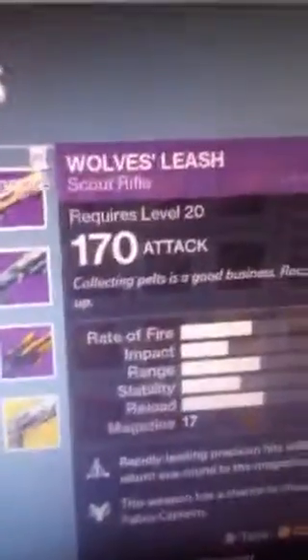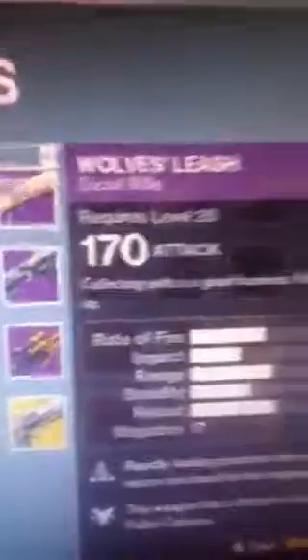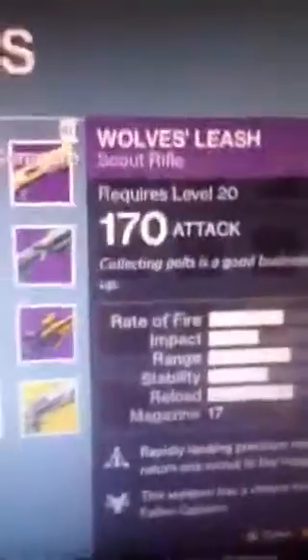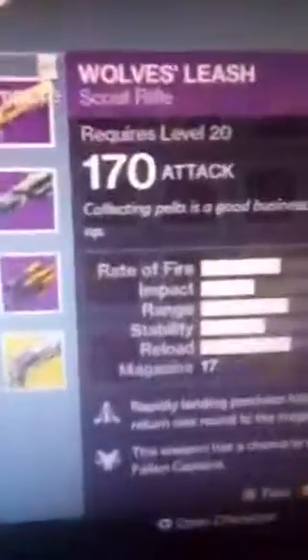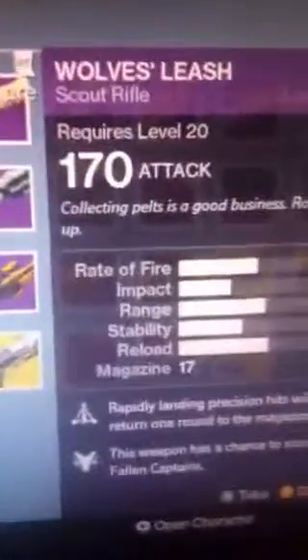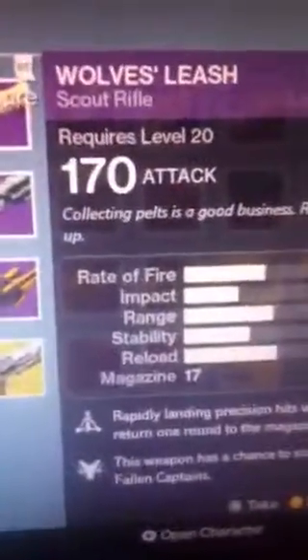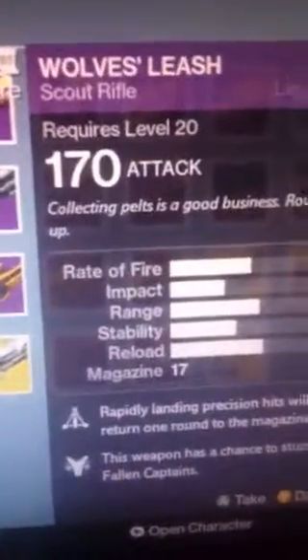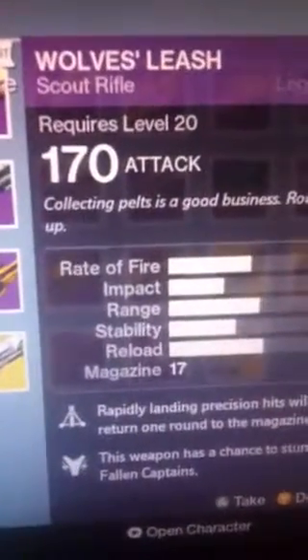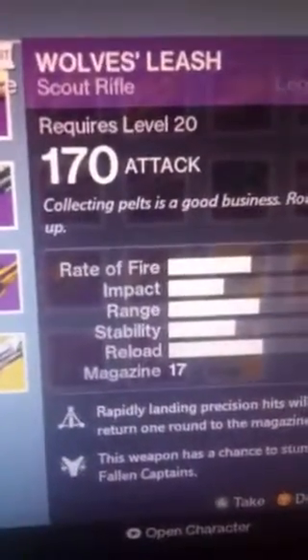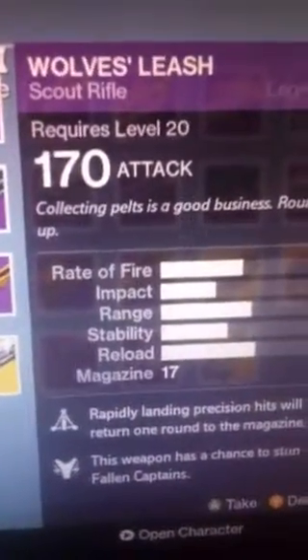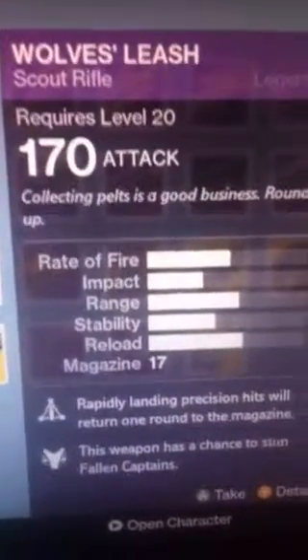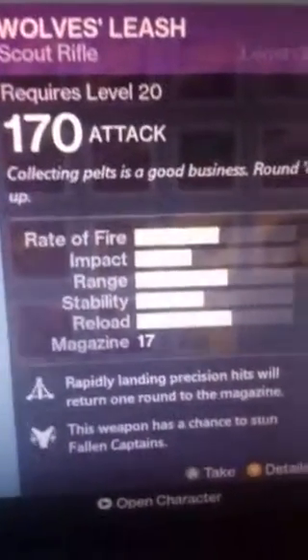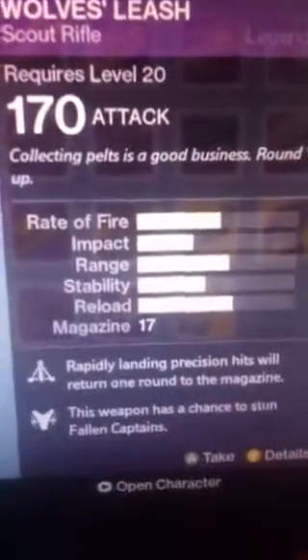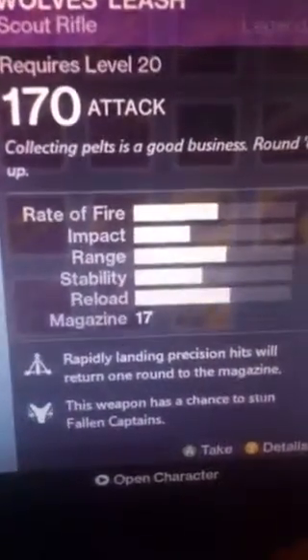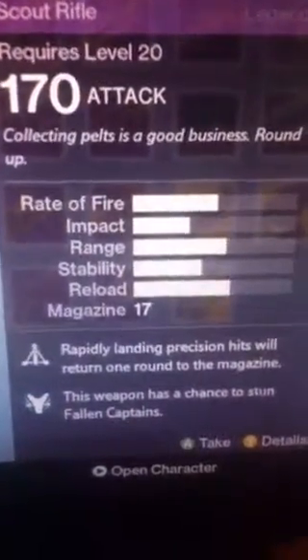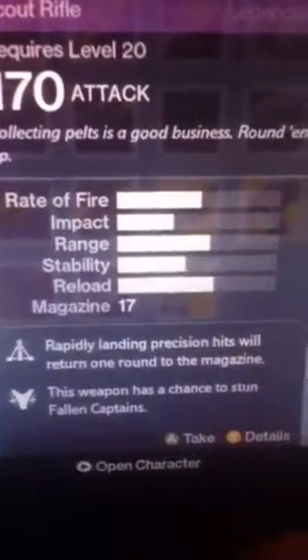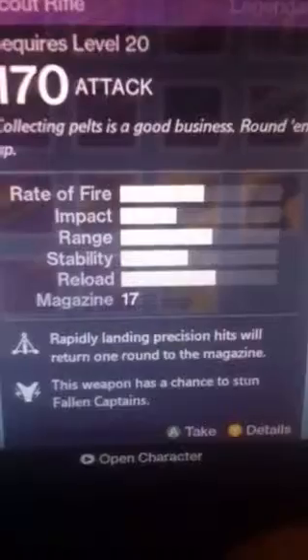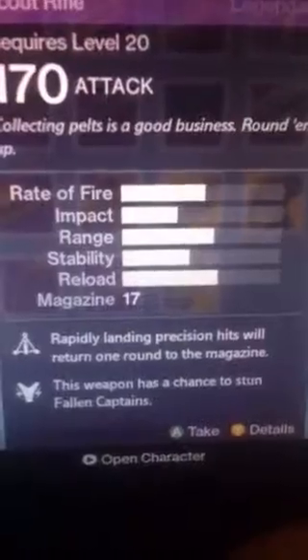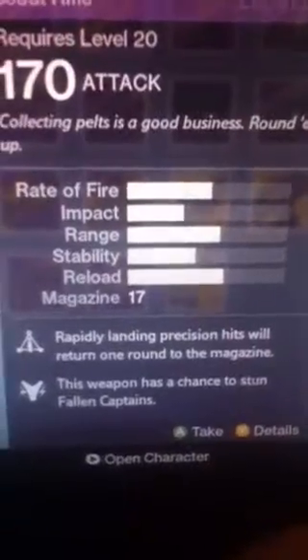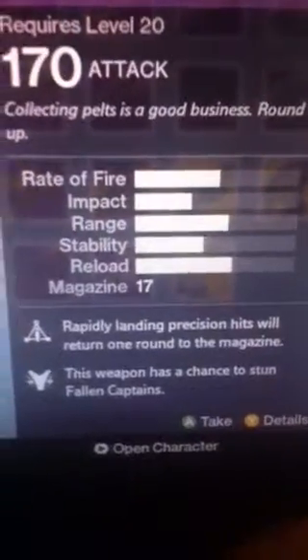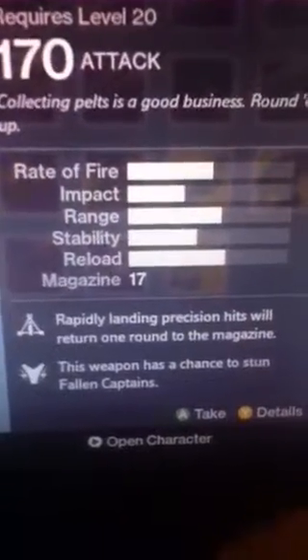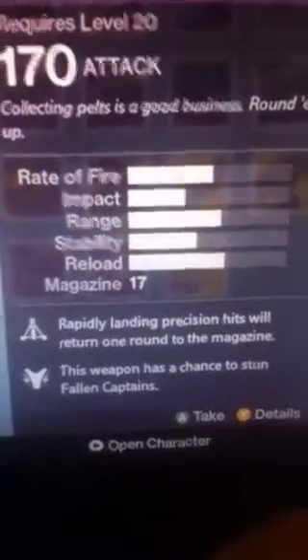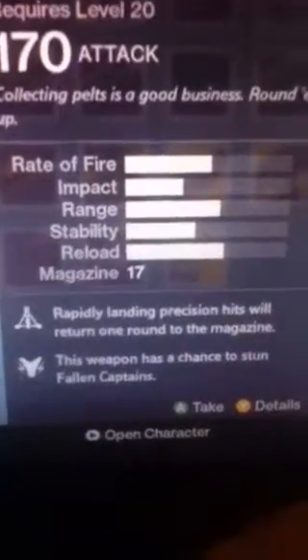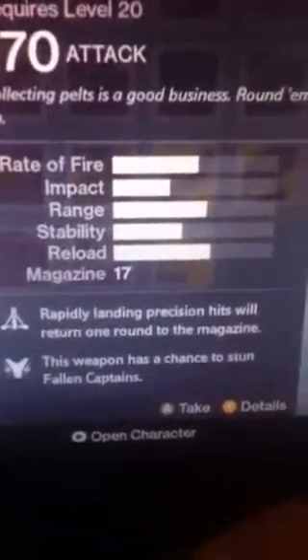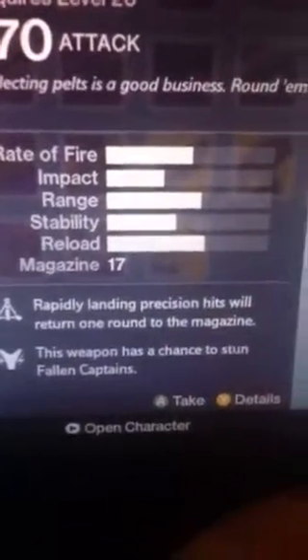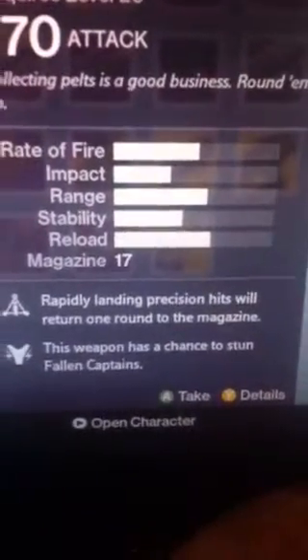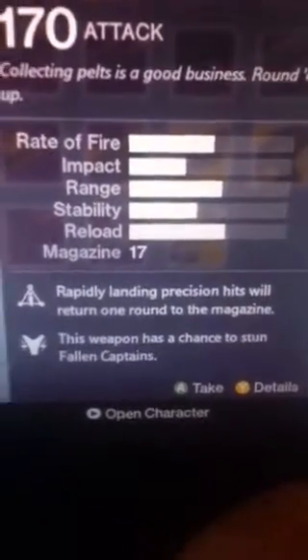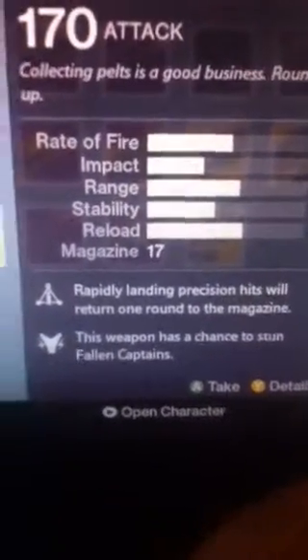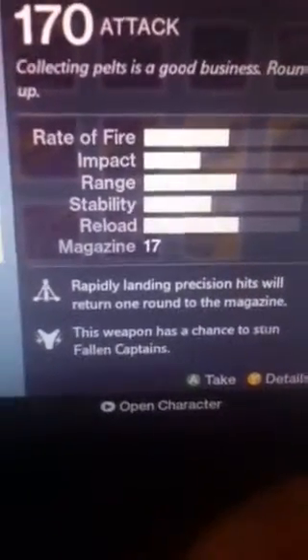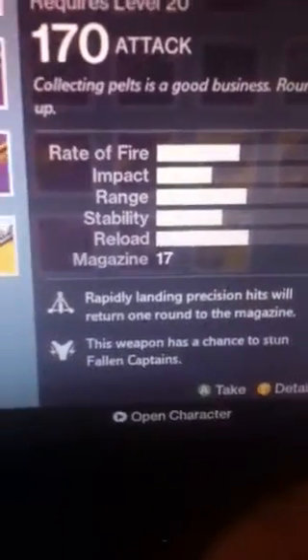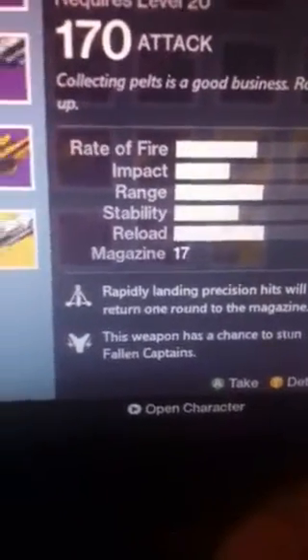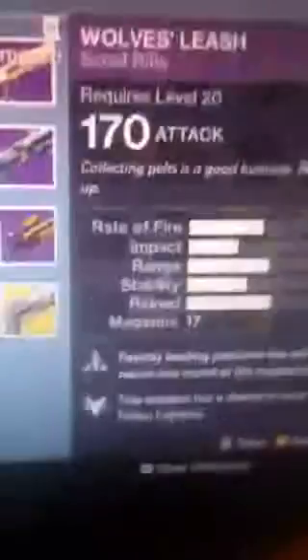Wolves Leash — that's my favorite. Rapidly landing precision hits will return one round to the magazine. This weapon has a chance to stun fallen captains.